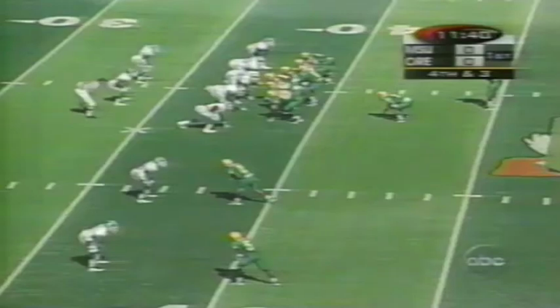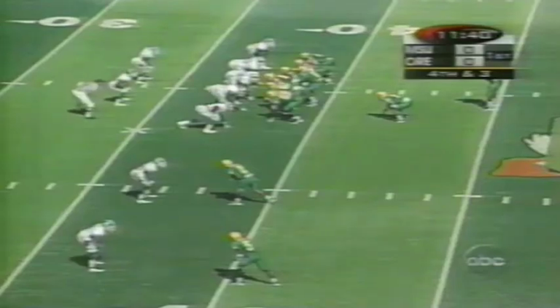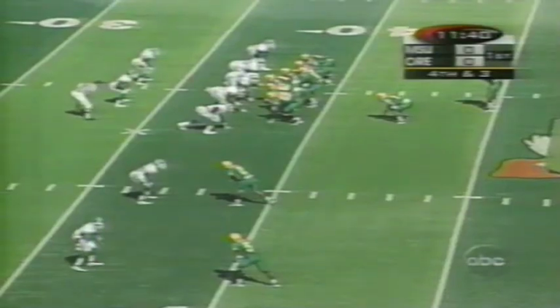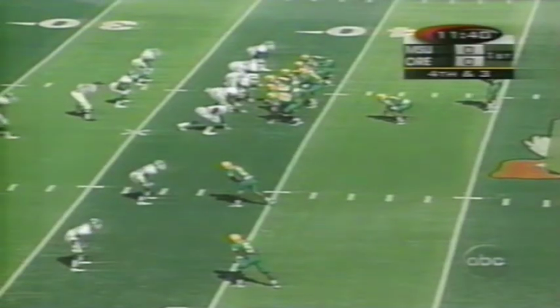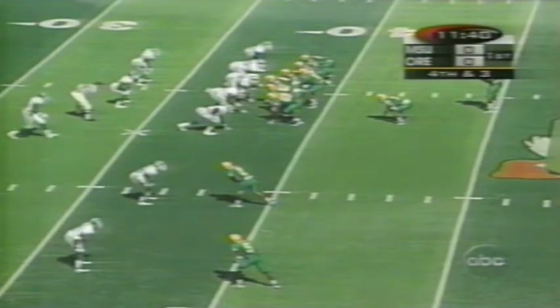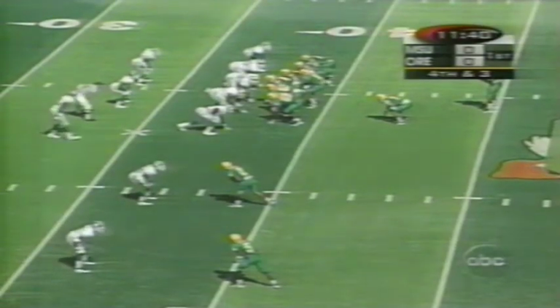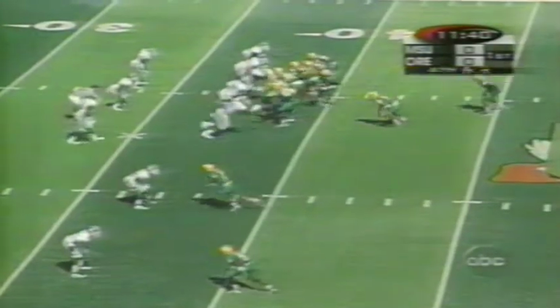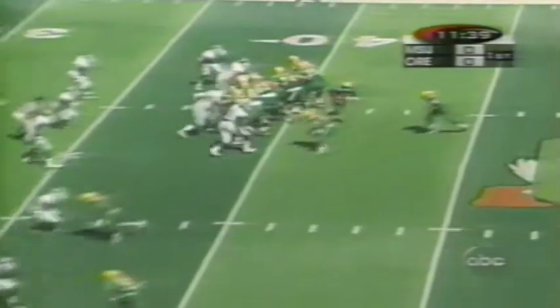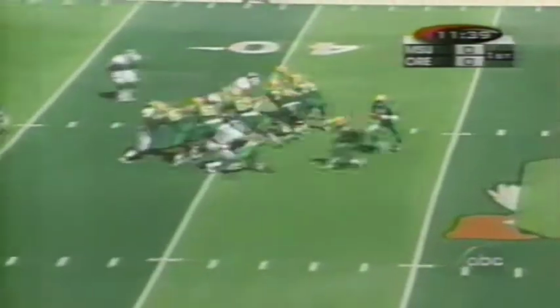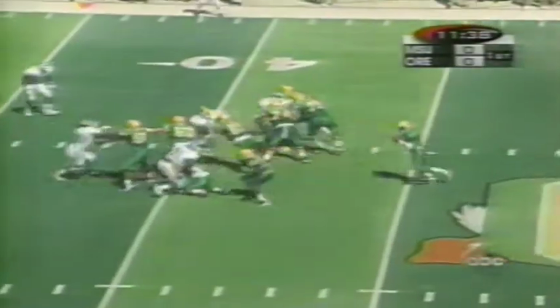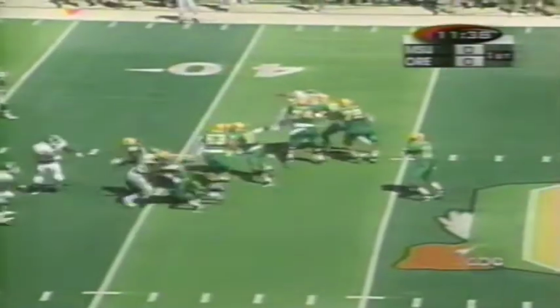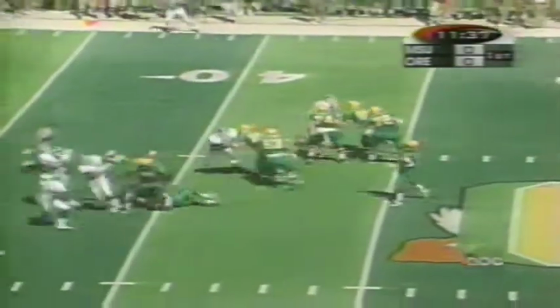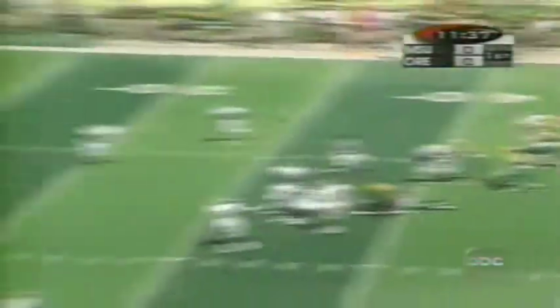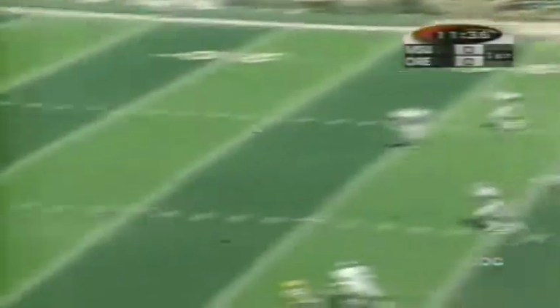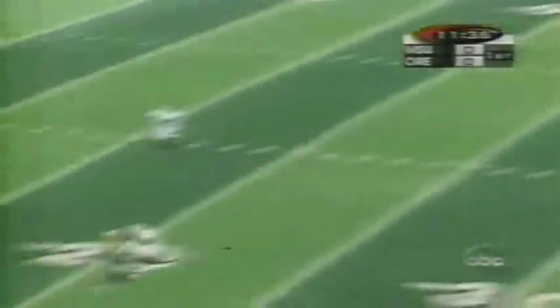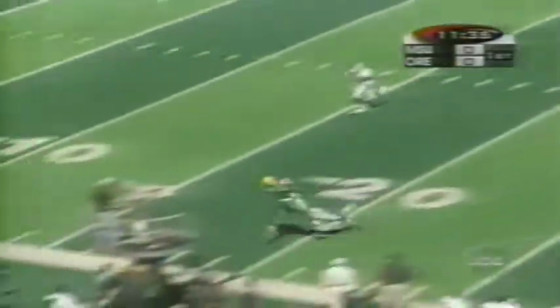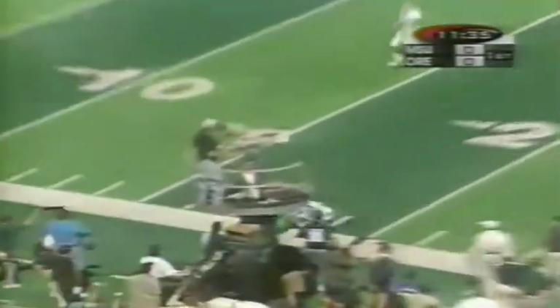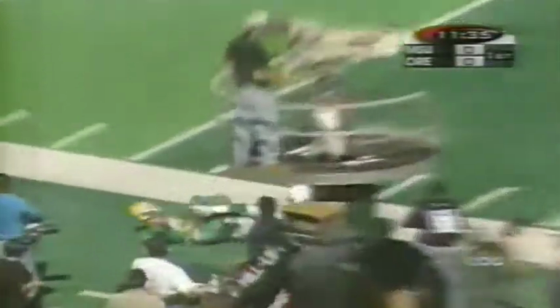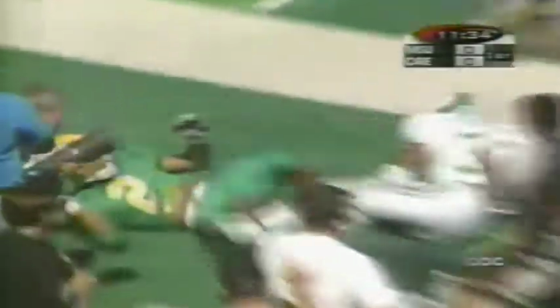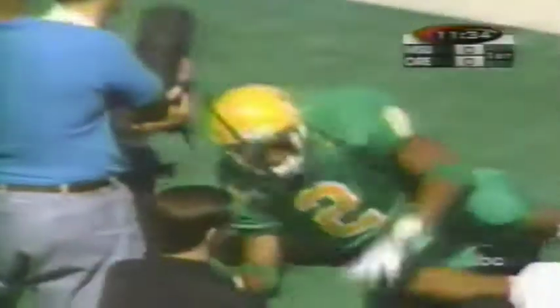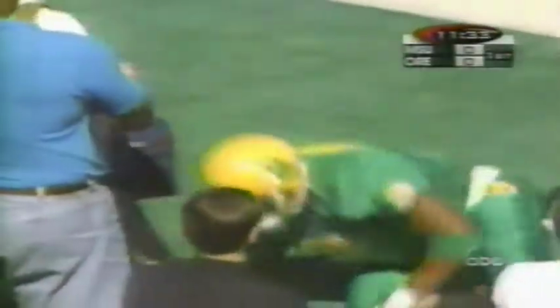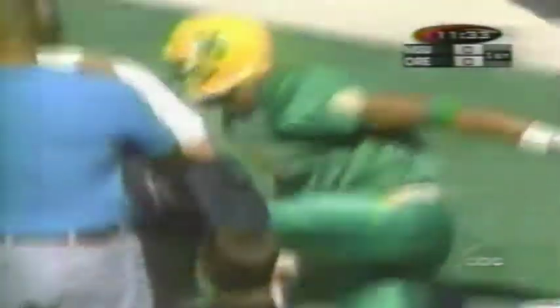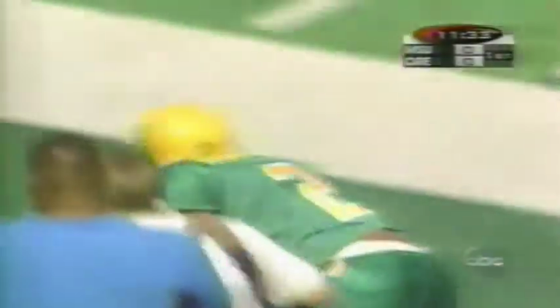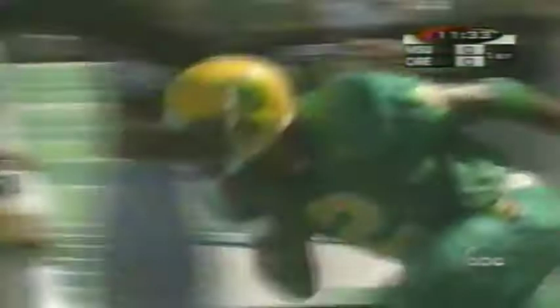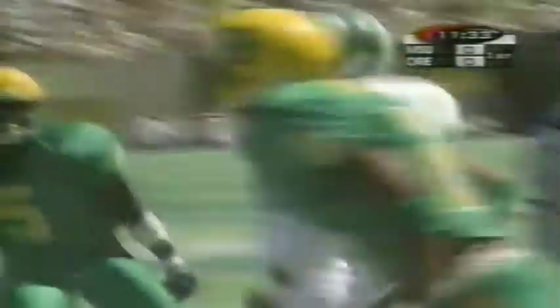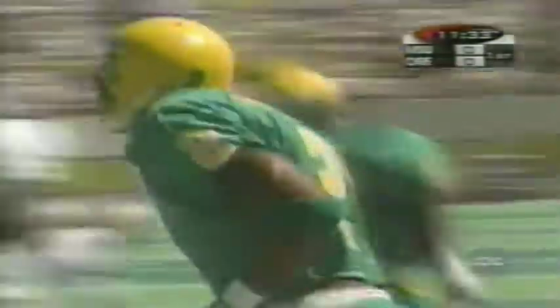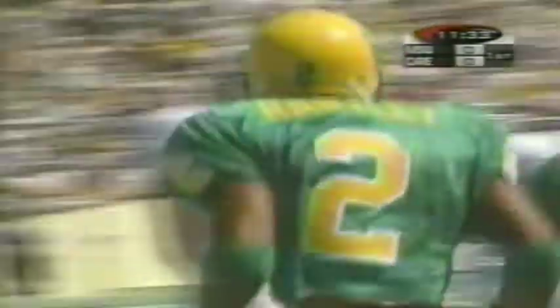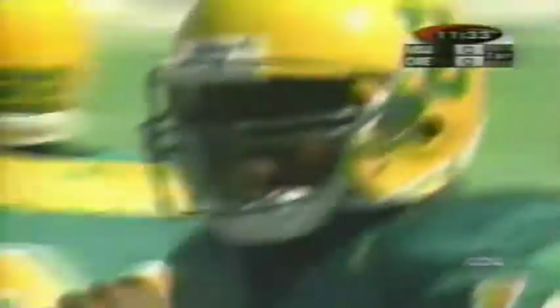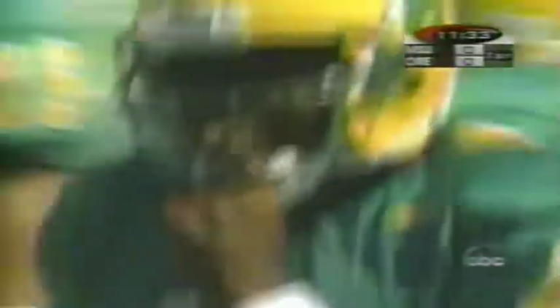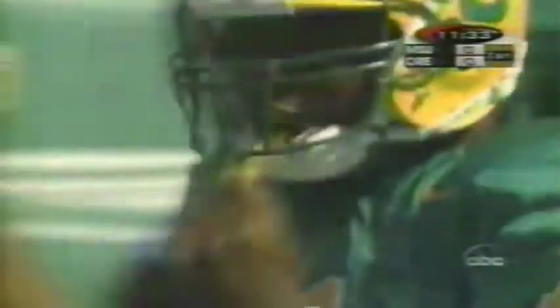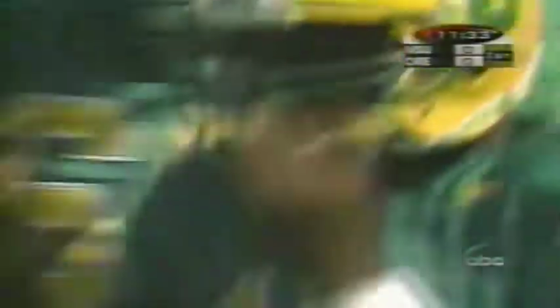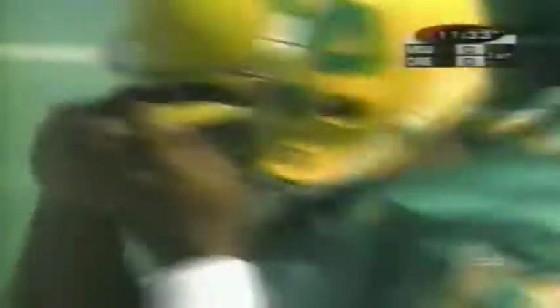State shows bump and run. Smith's going to look long, going to fire — got Hartley. First down inside the 20 yard line against one-on-one coverage. They went to the Spartan right side of the defense.